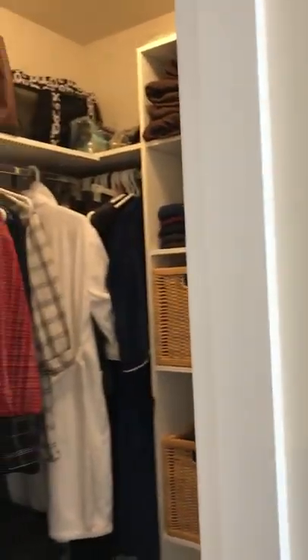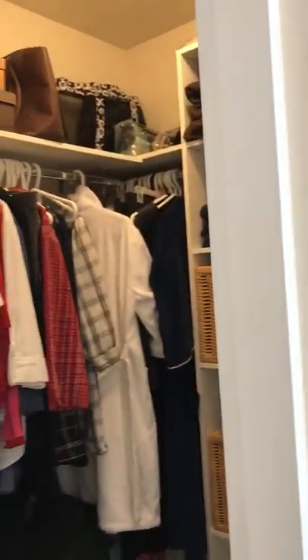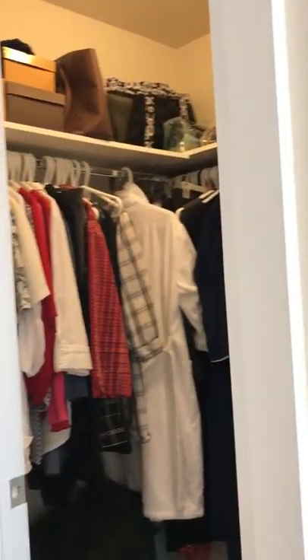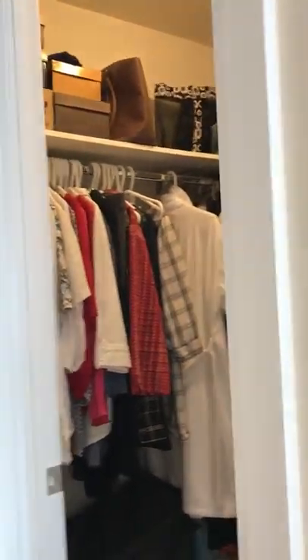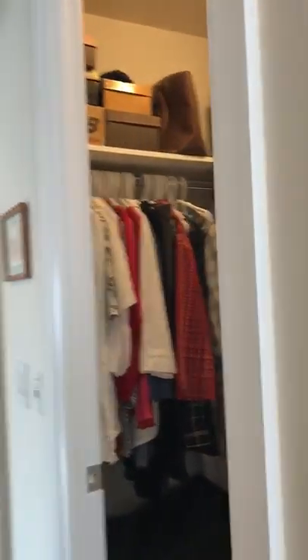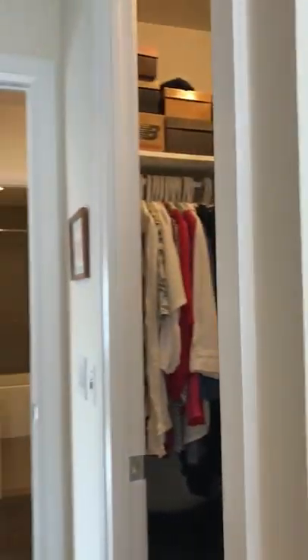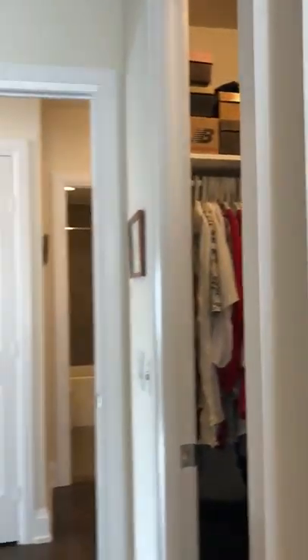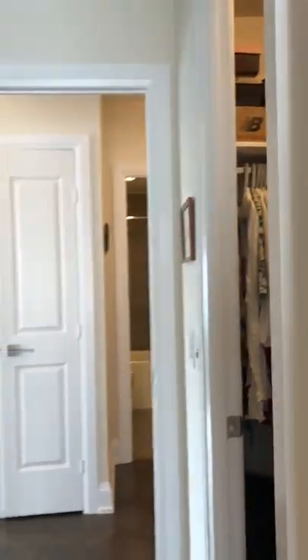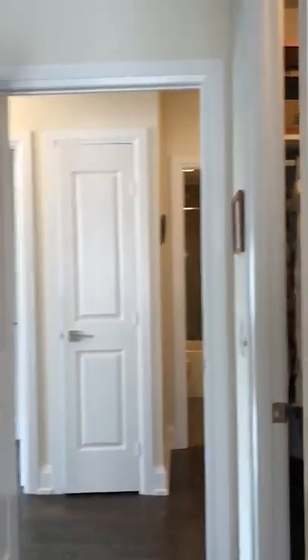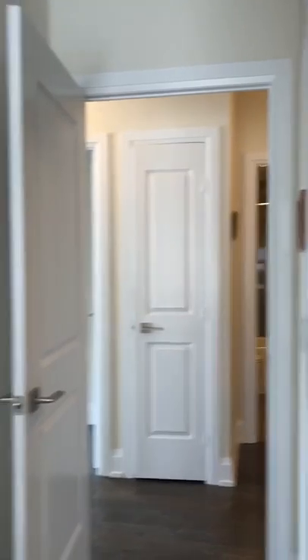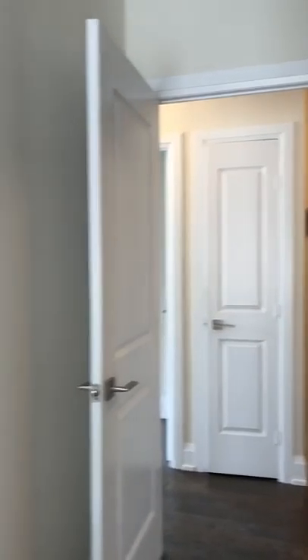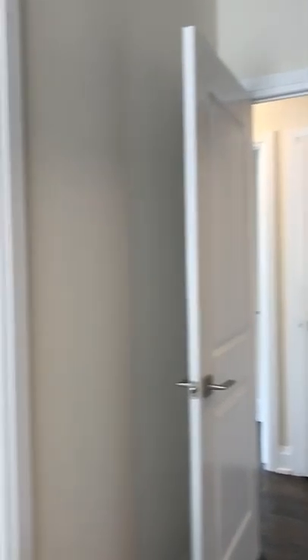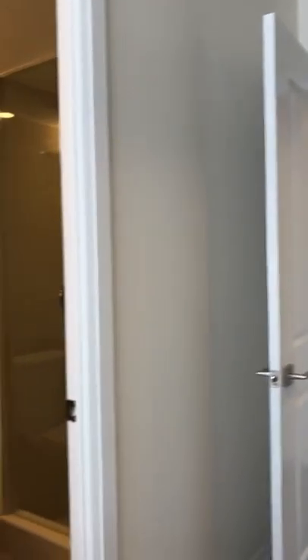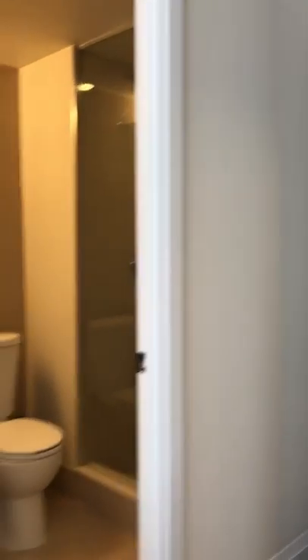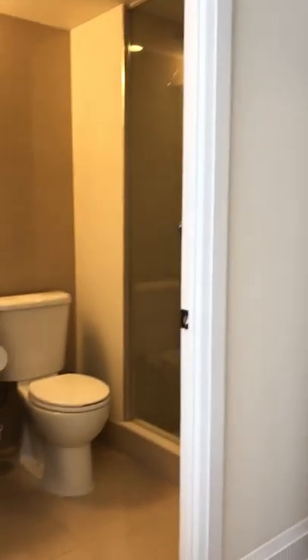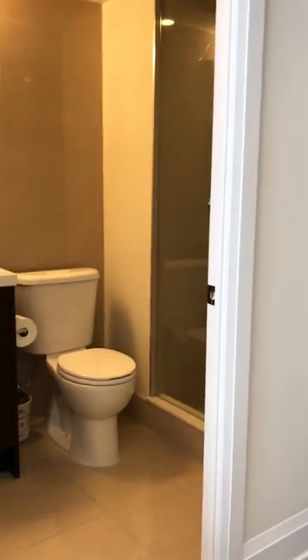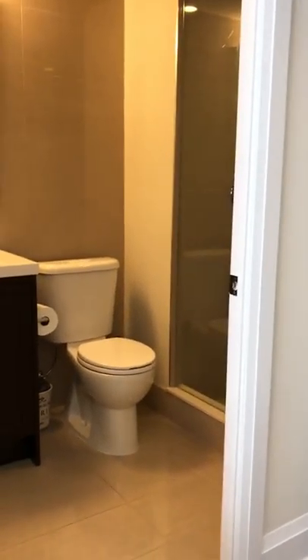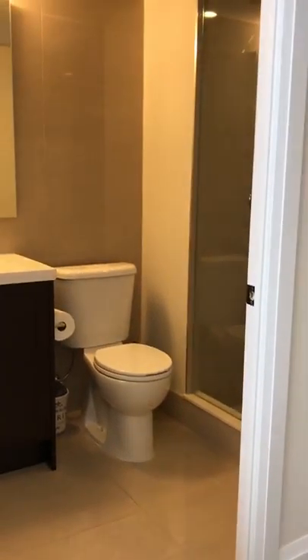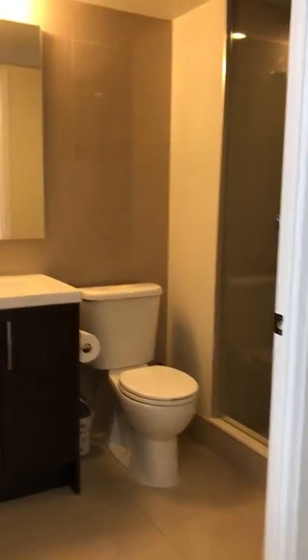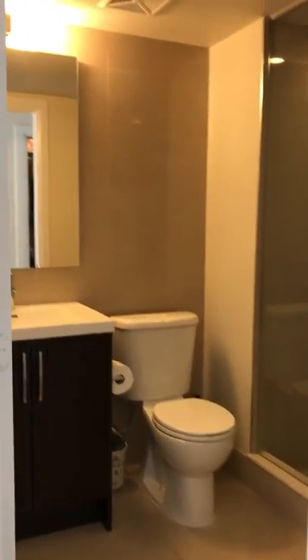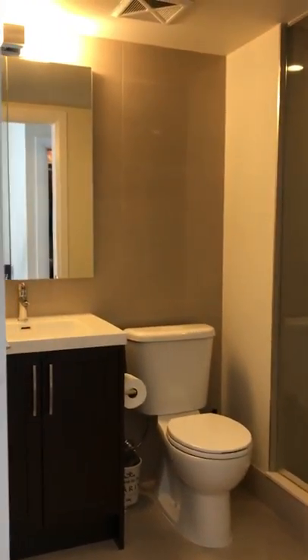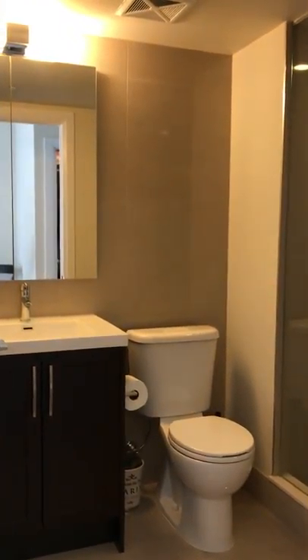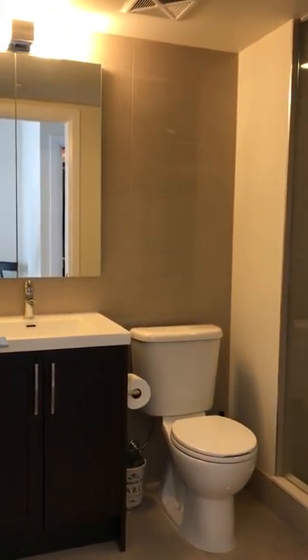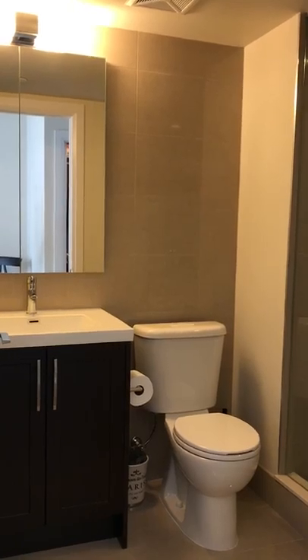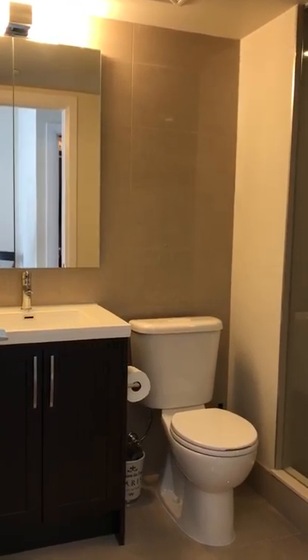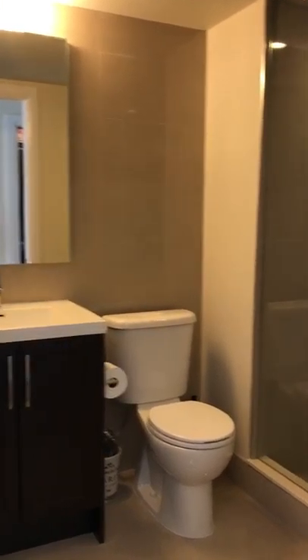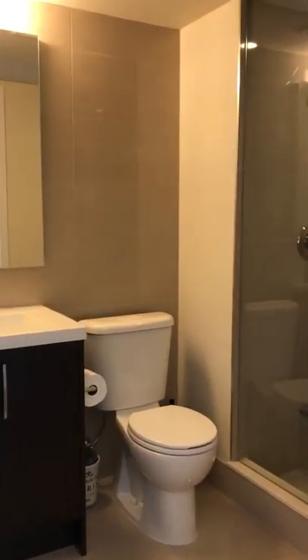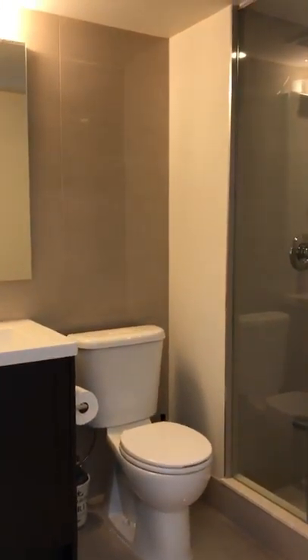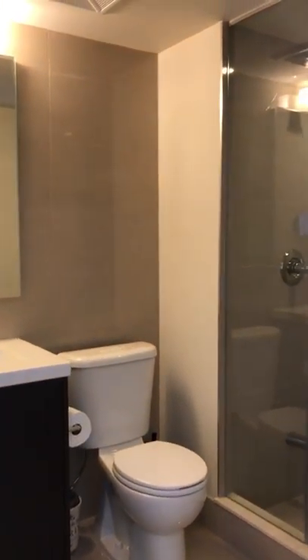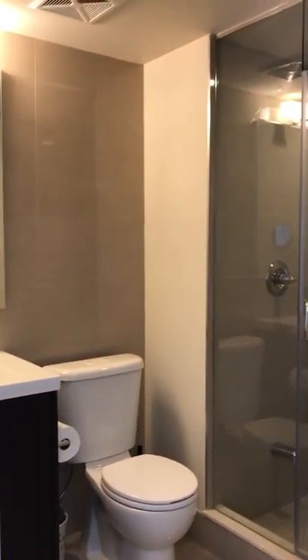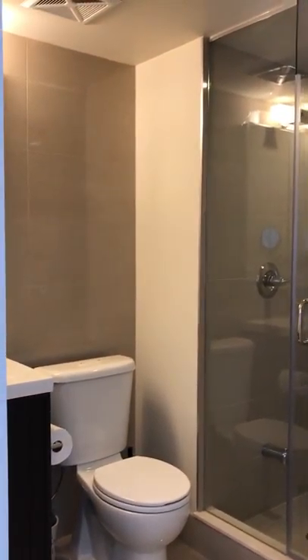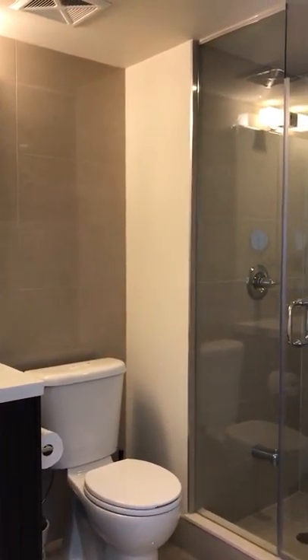There's a walk-in closet with custom built-ins, so lots of space there, and a nice en suite. Again, nice neutral design, classic fixtures, and a glassed-in shower stall.